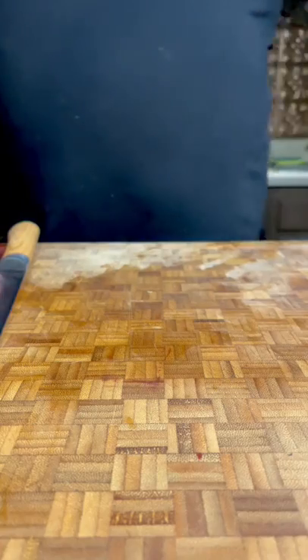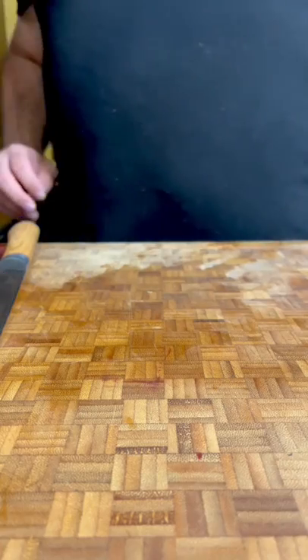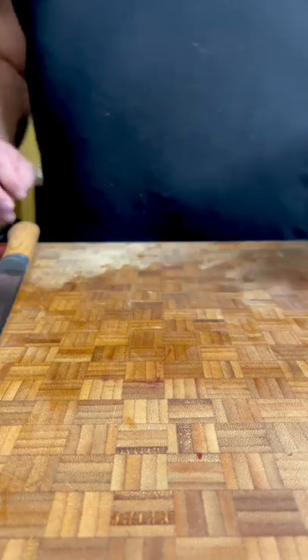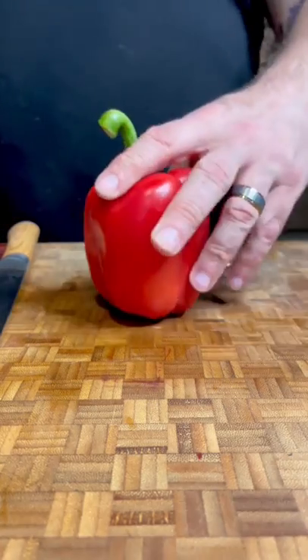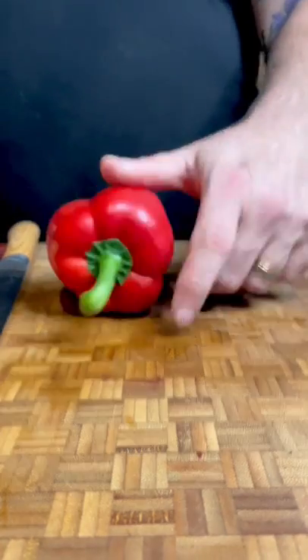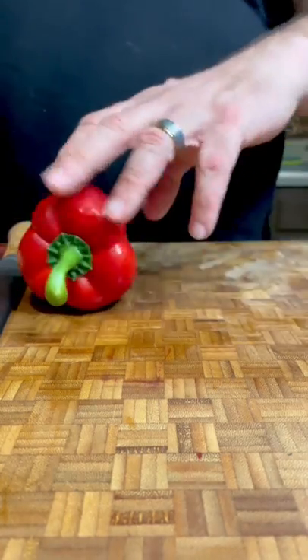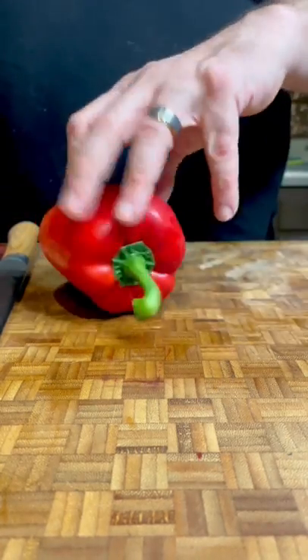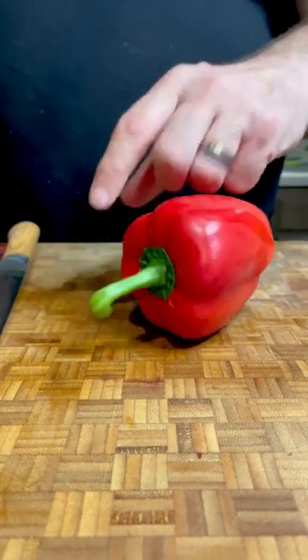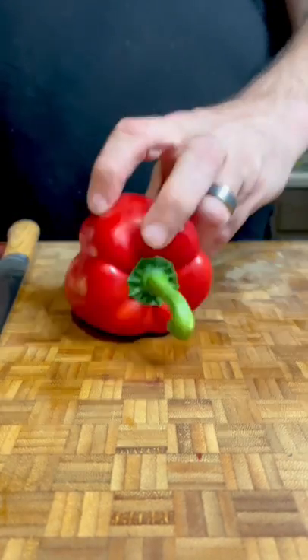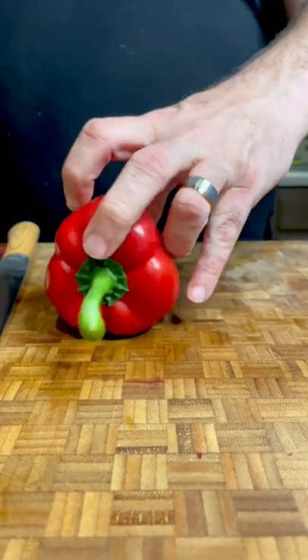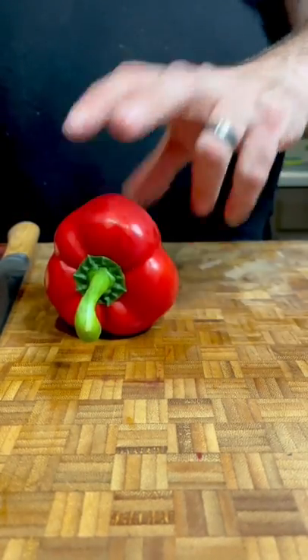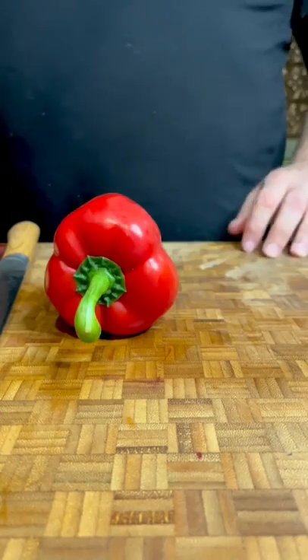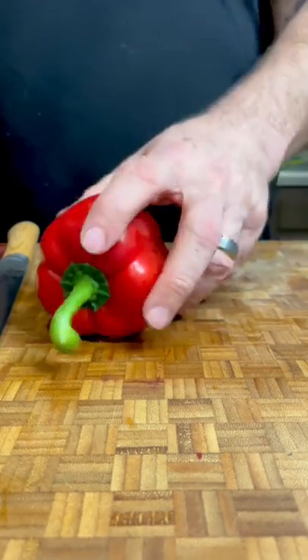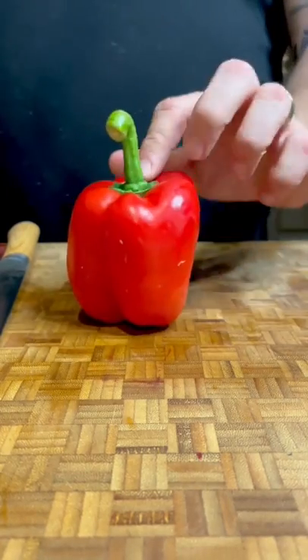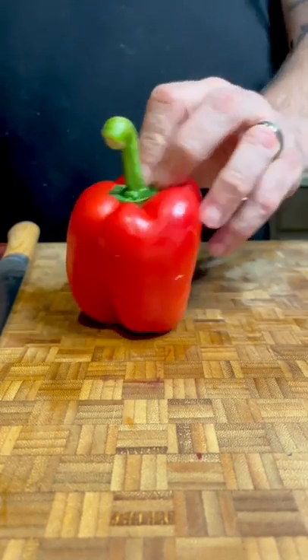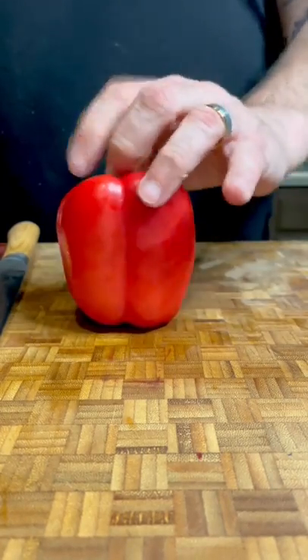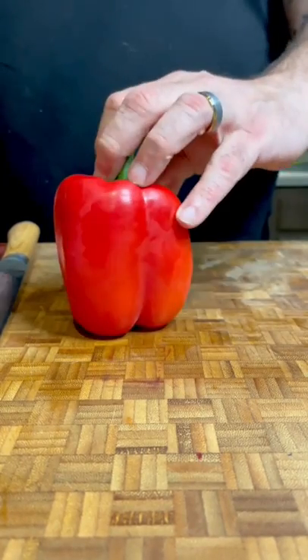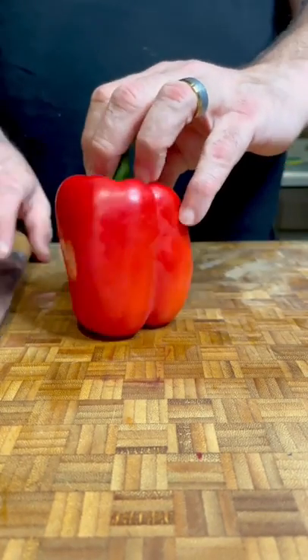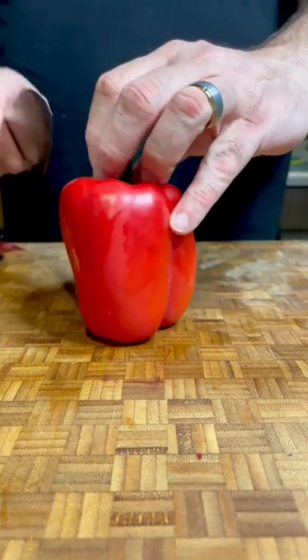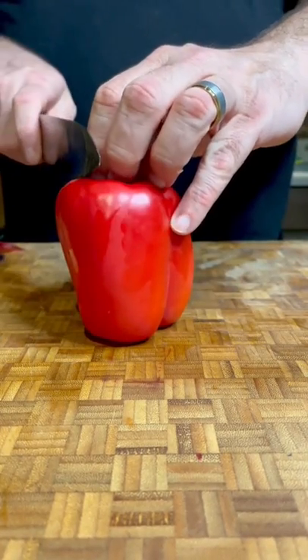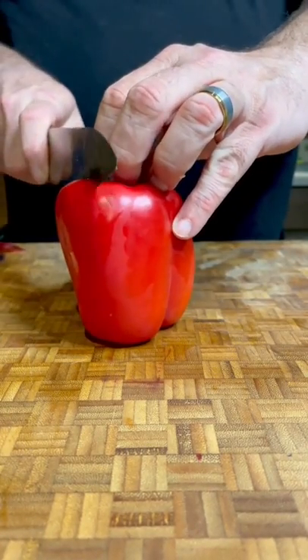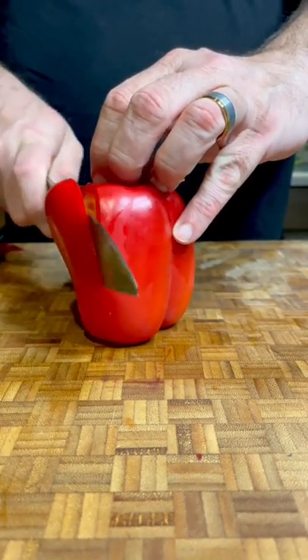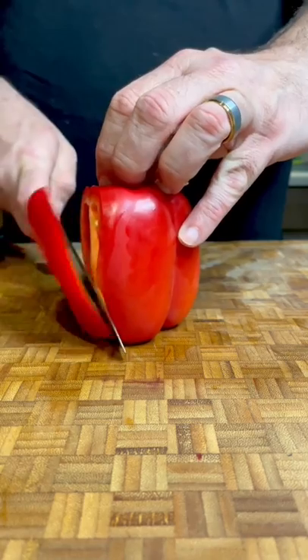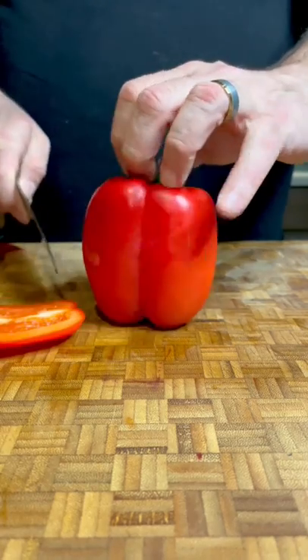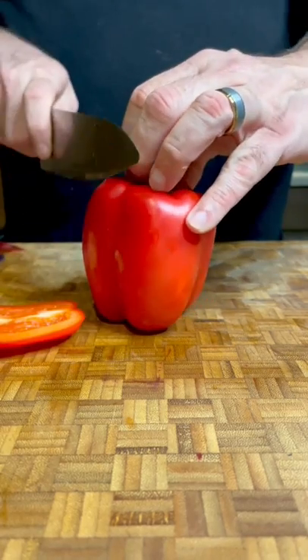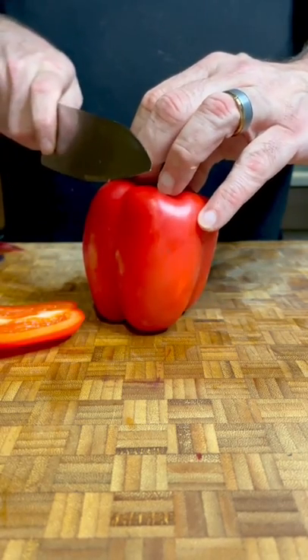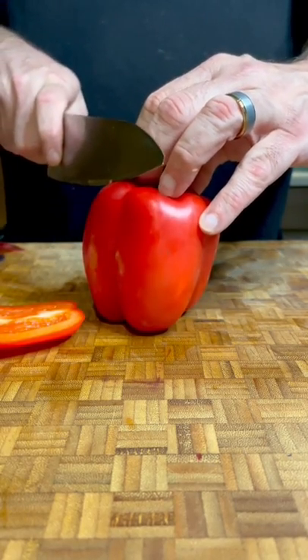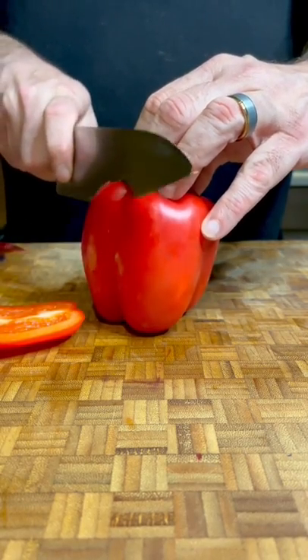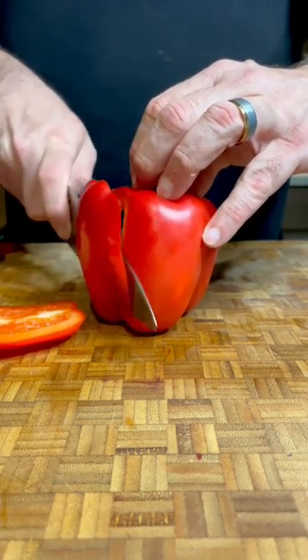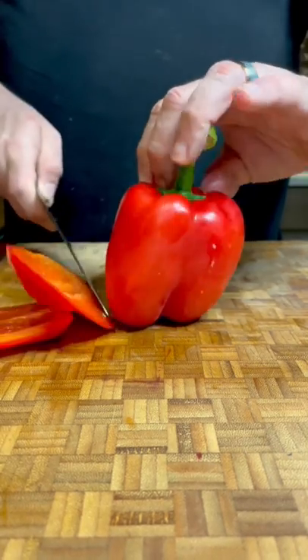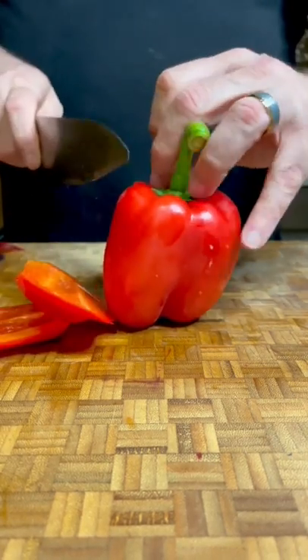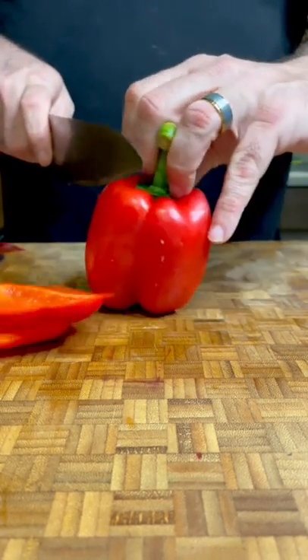The difference between cutting peppers at home and cutting peppers in a professional kitchen is usually this. In a house kitchen, you're typically going to cut from the top to the bottom. It's going to leave very little waste and it works out well in the end.